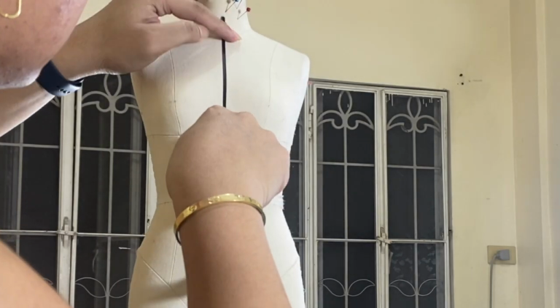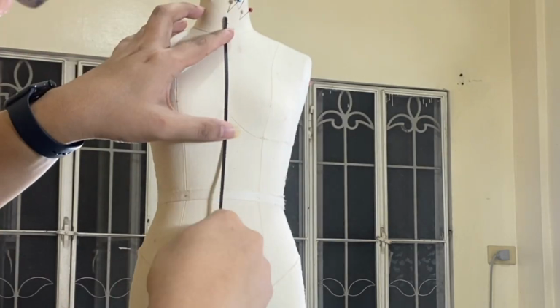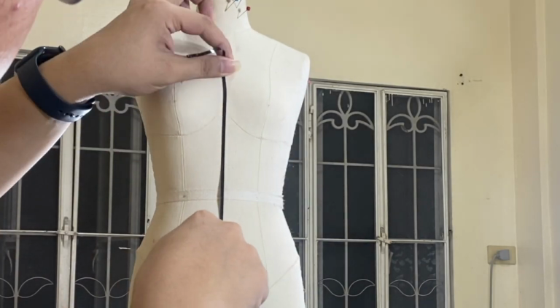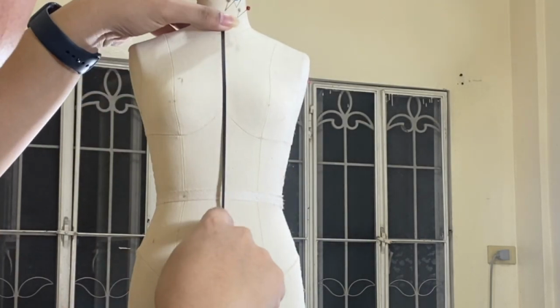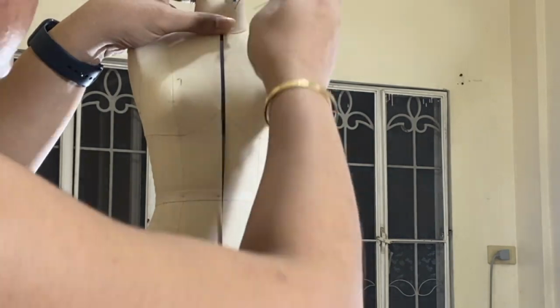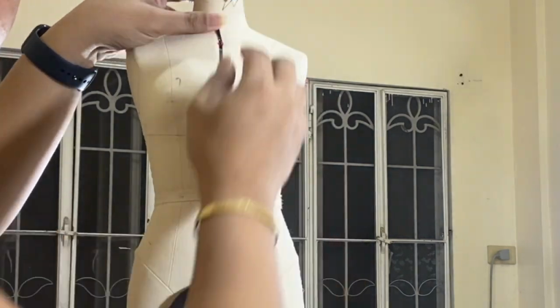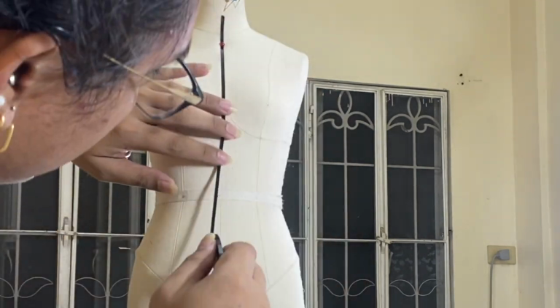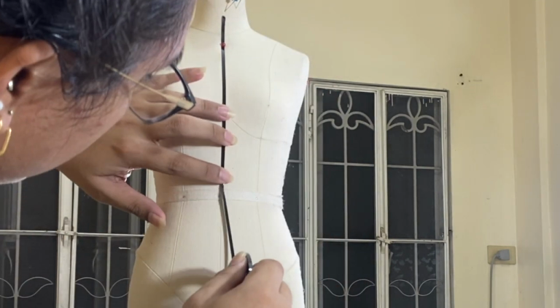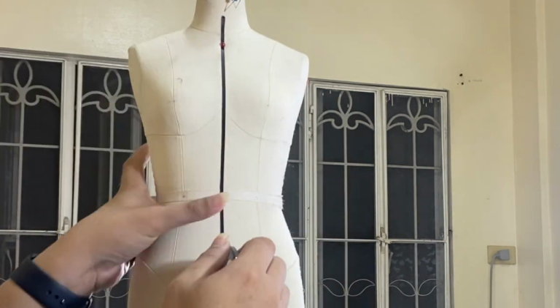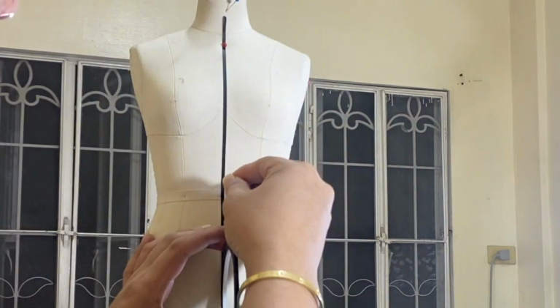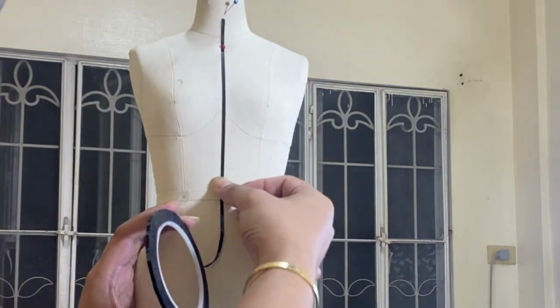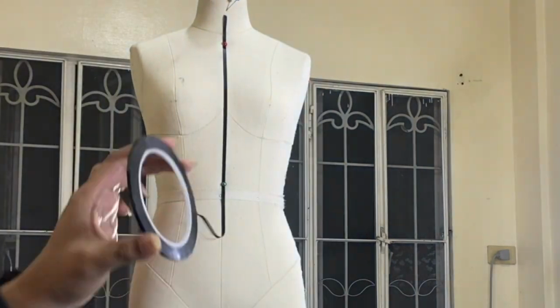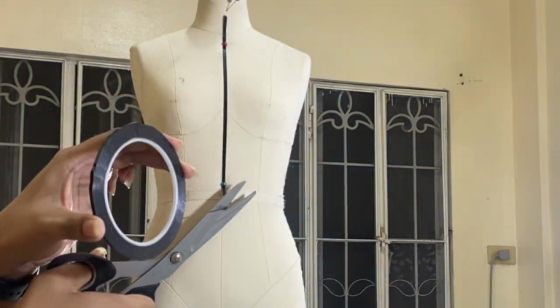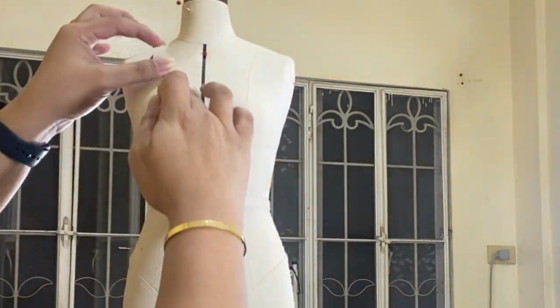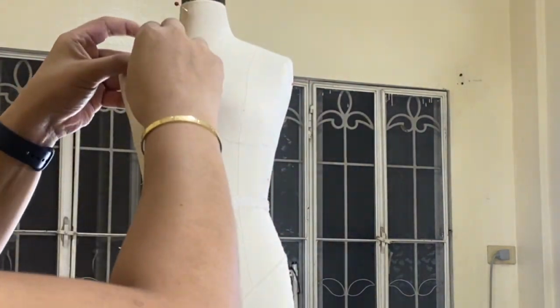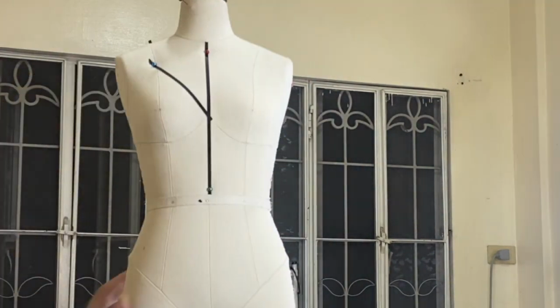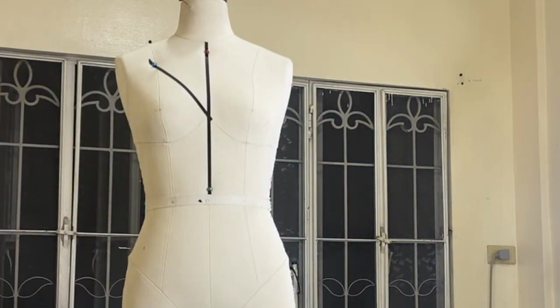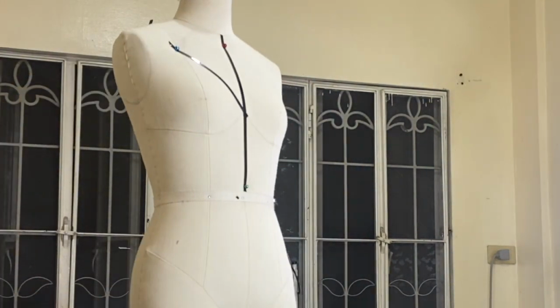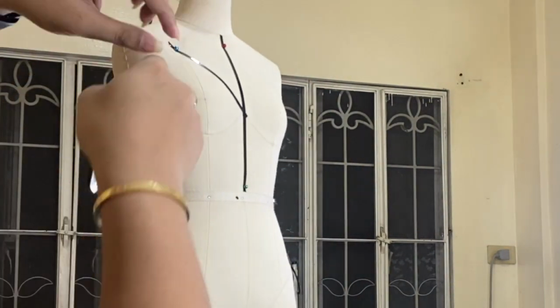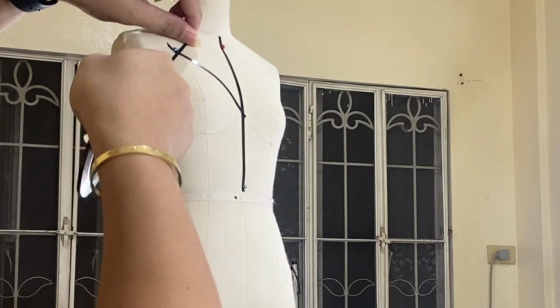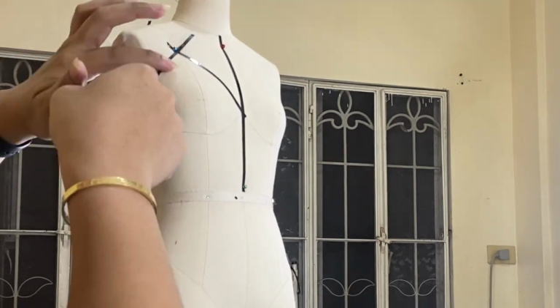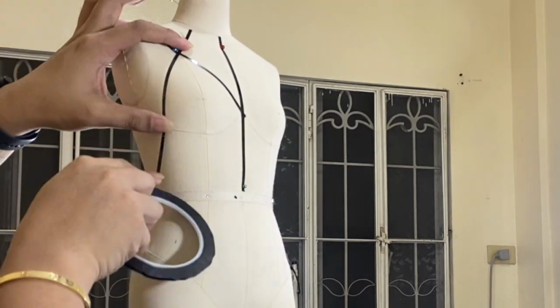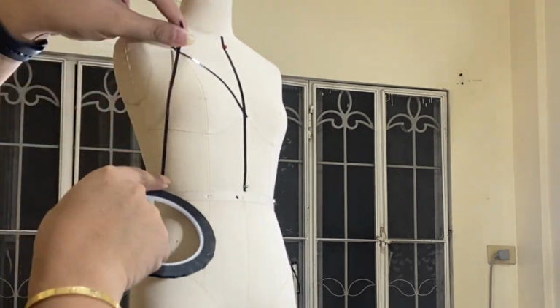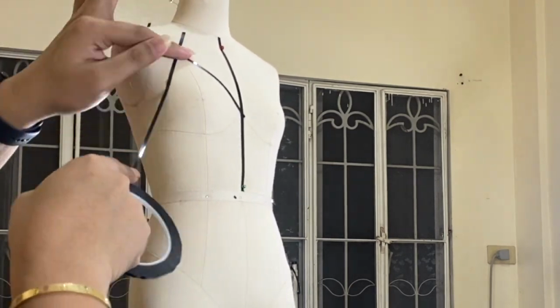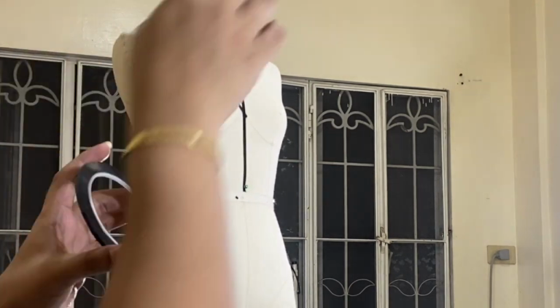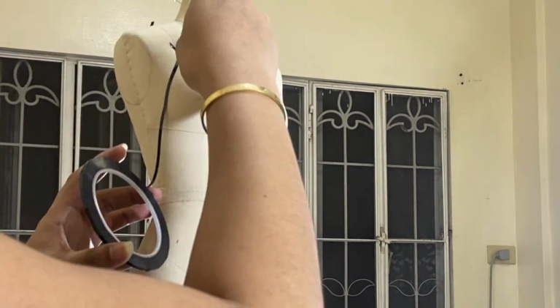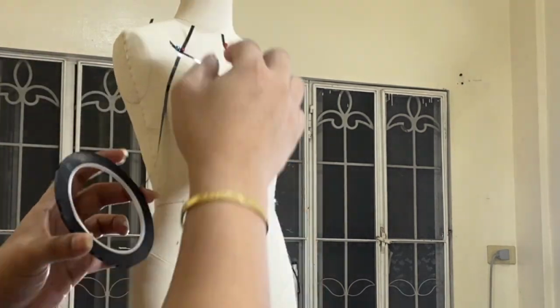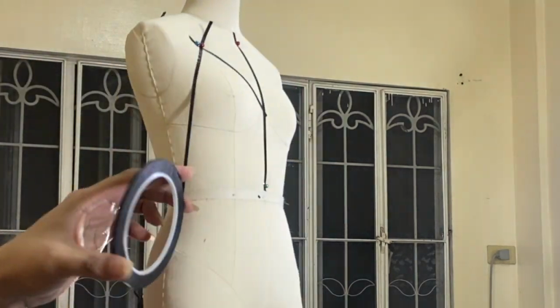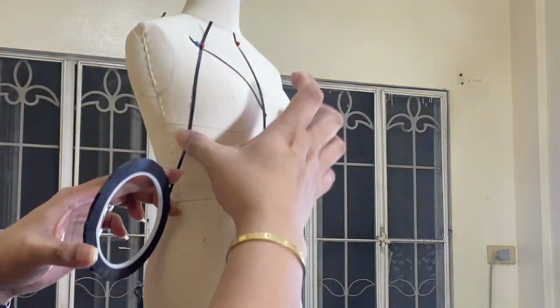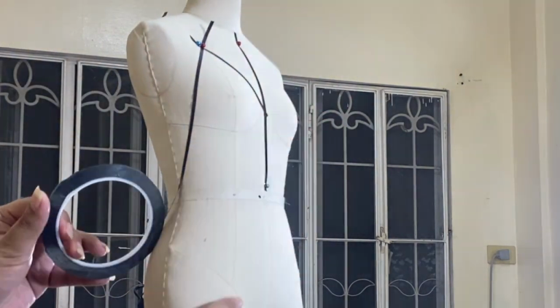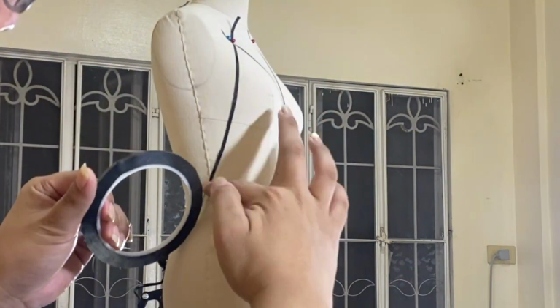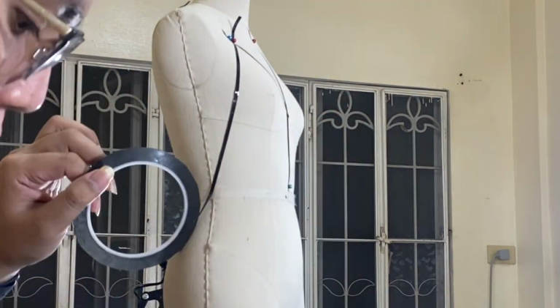First things first, I will plot the design on my dress form using my draping tape. I also mapped out the green line on the front and back areas of my dress form.